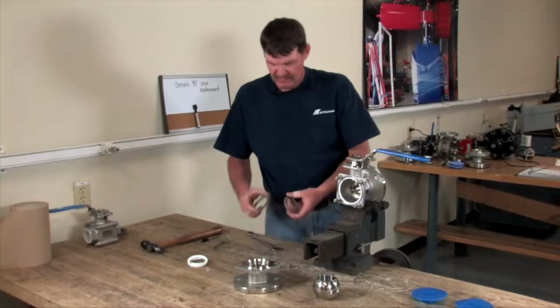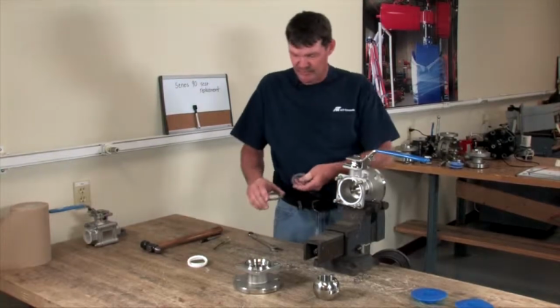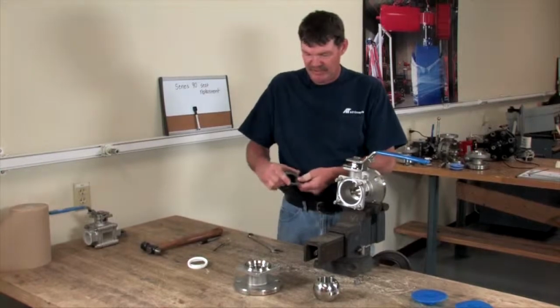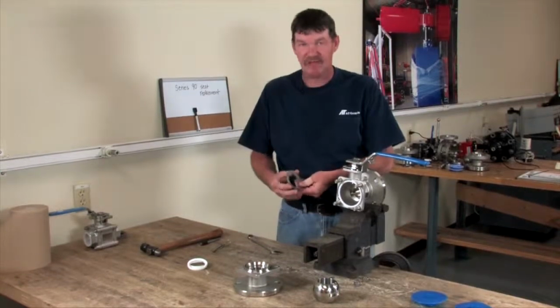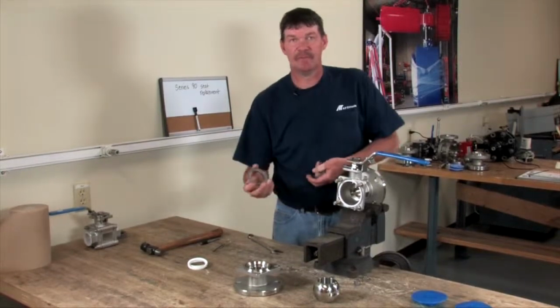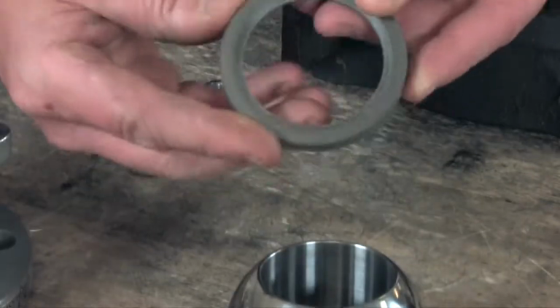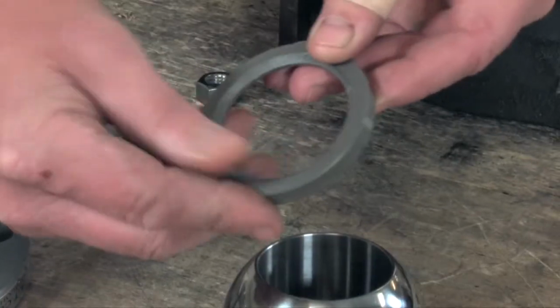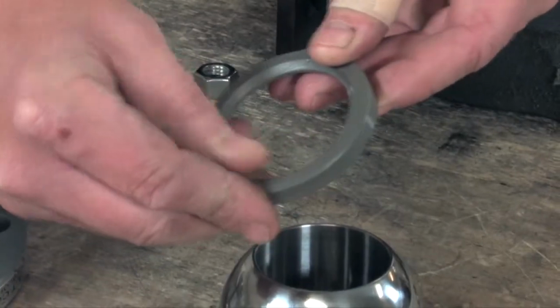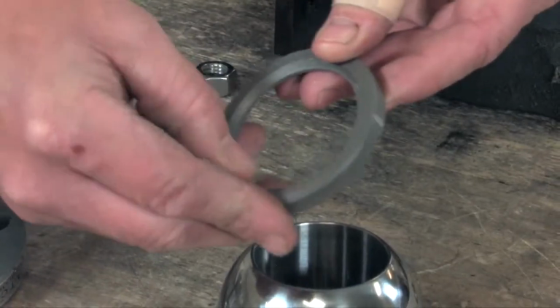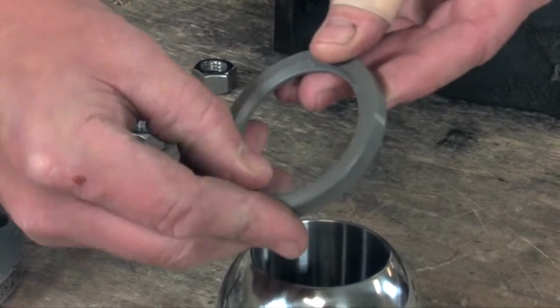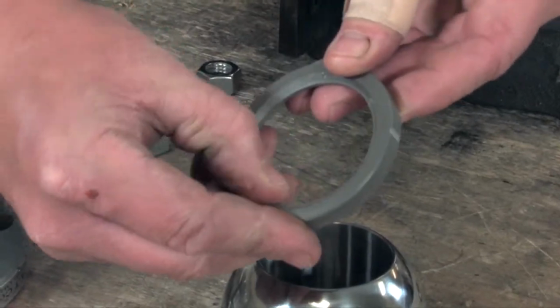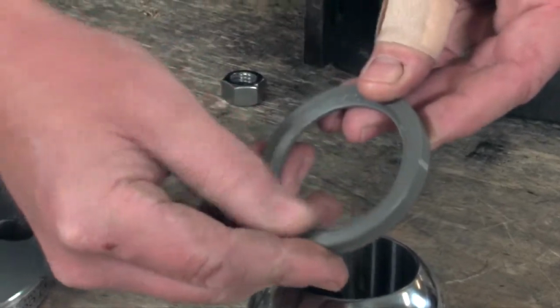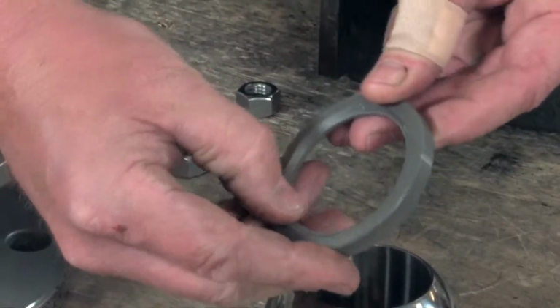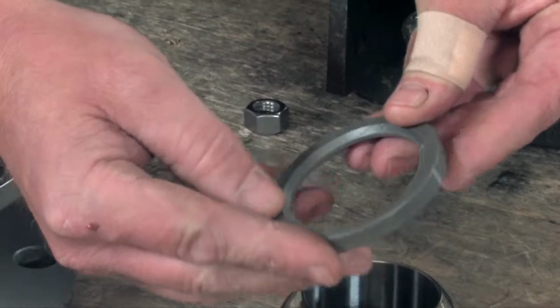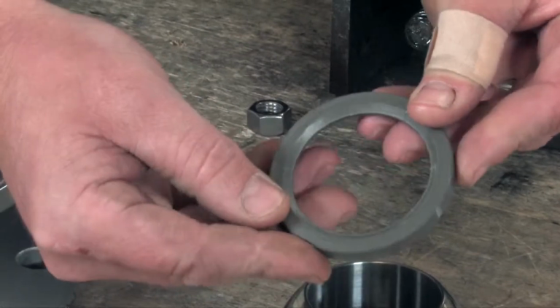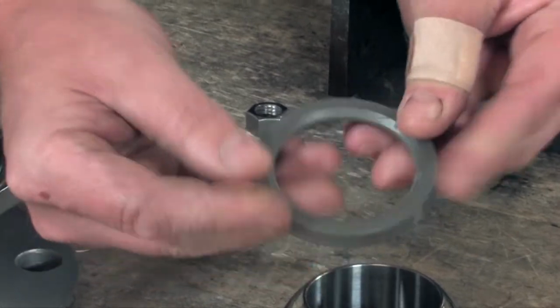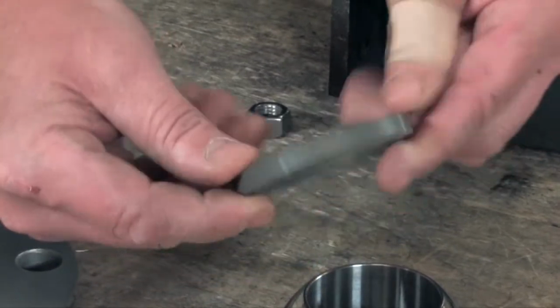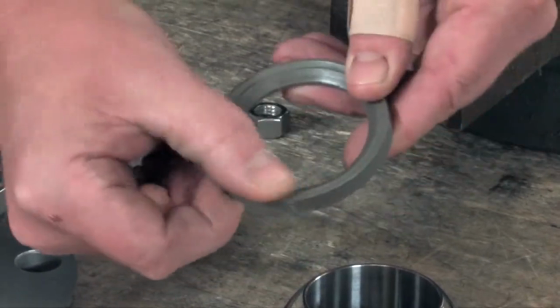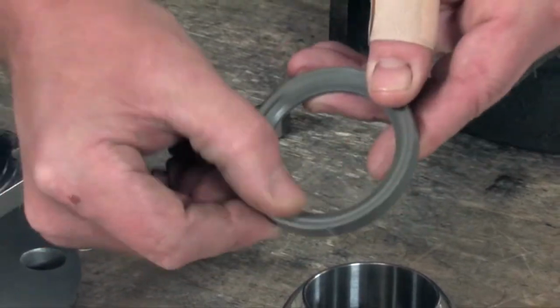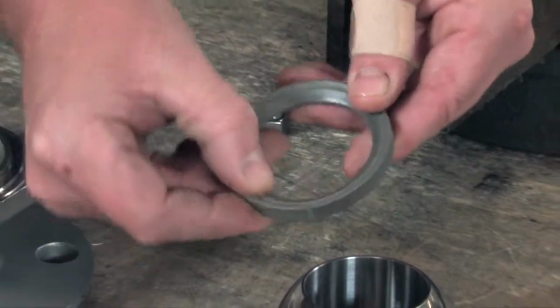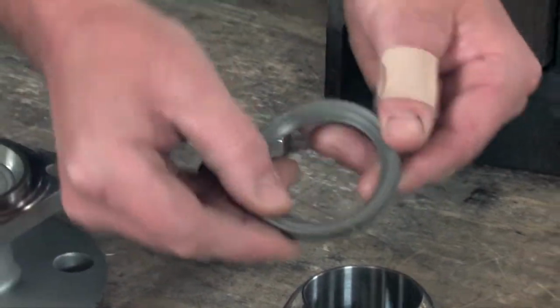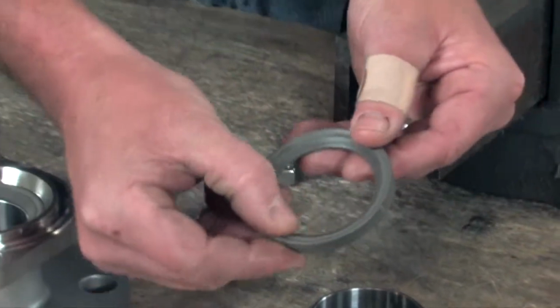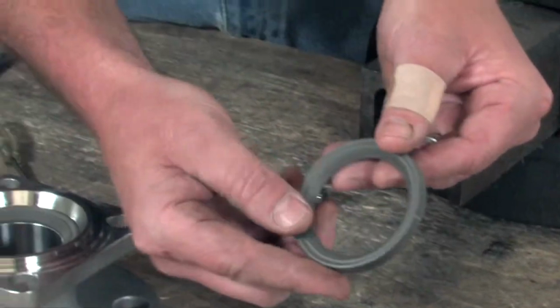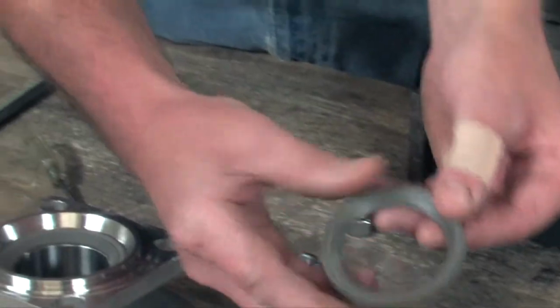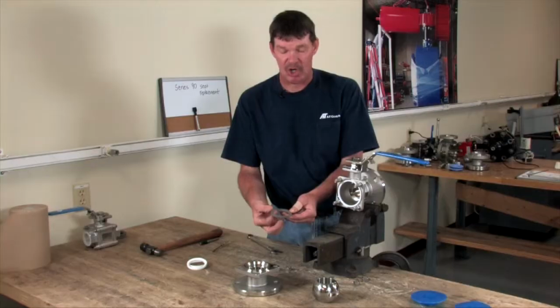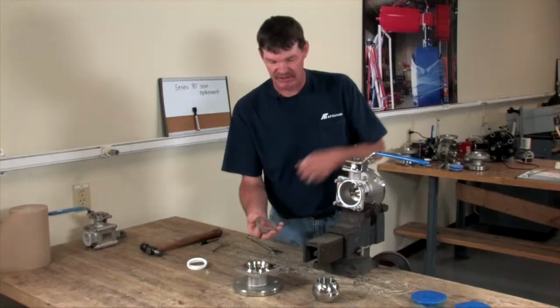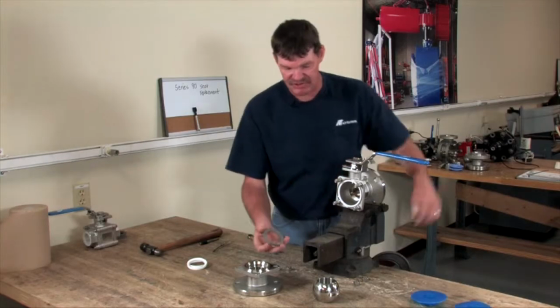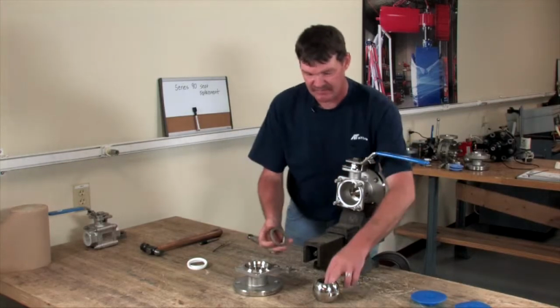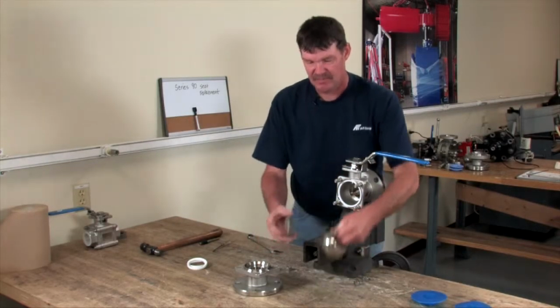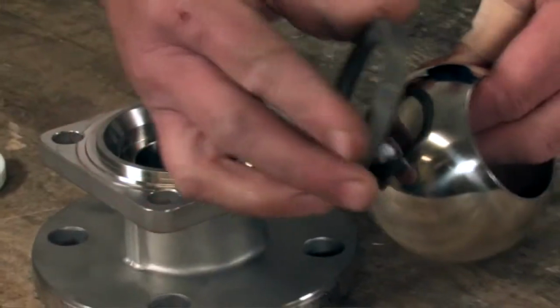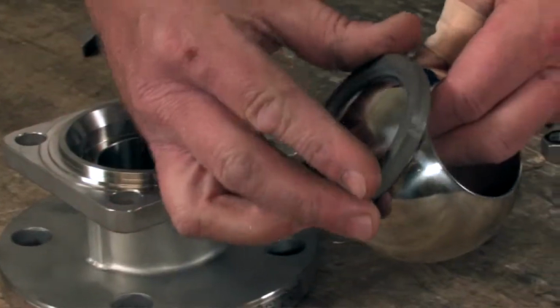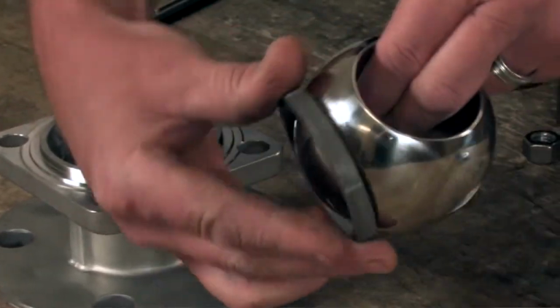We just removed the RTFE and we are replacing it with 50-50 seats. If you look at each side of it, notice how the surface is. You want the side that's rounded to be against the ball. You can always check it by putting it against the ball.